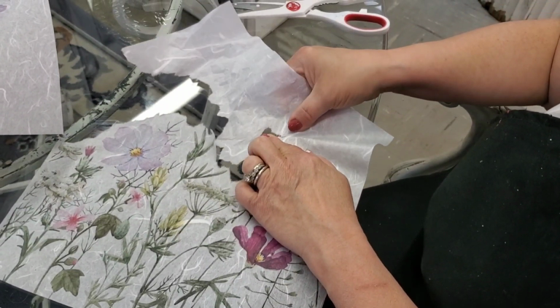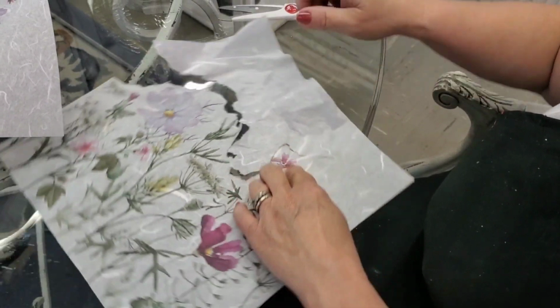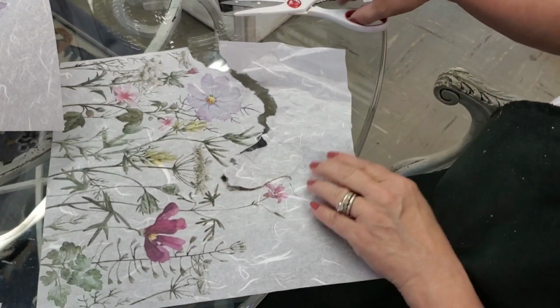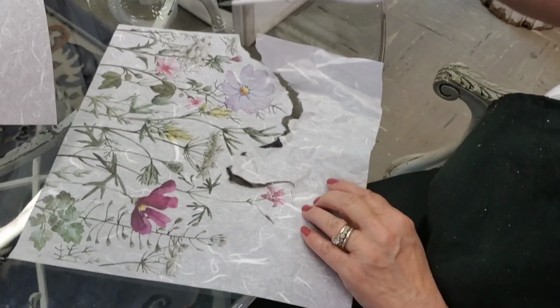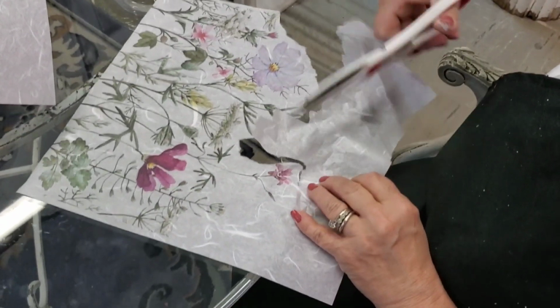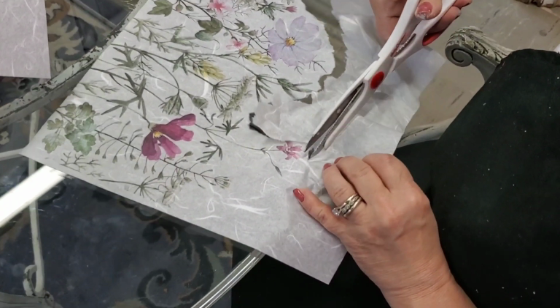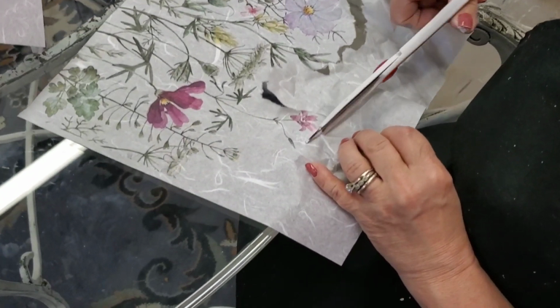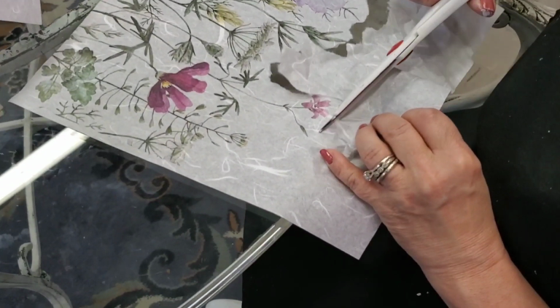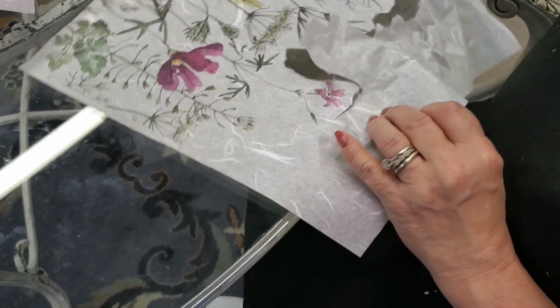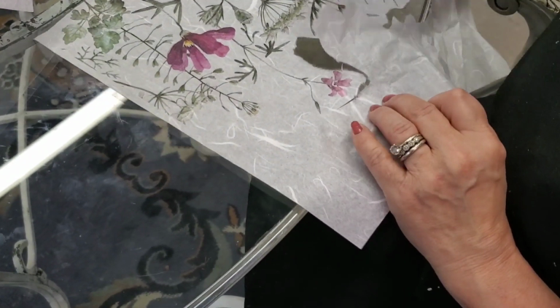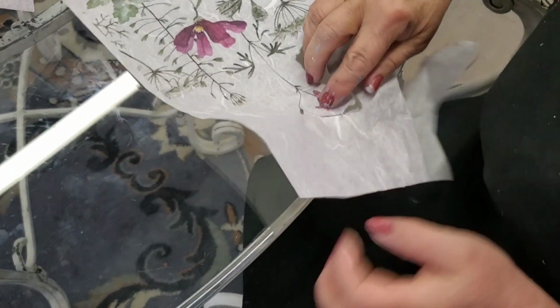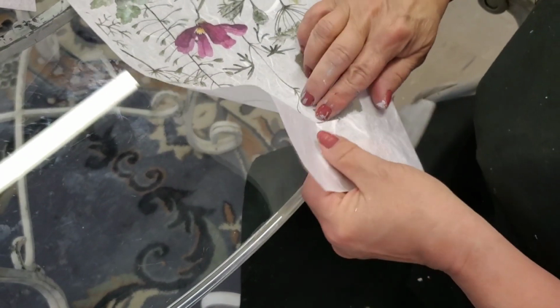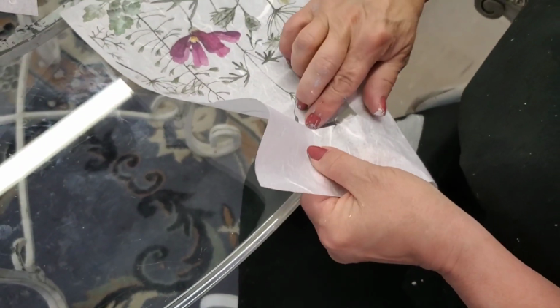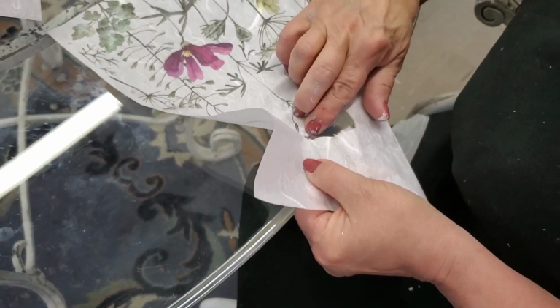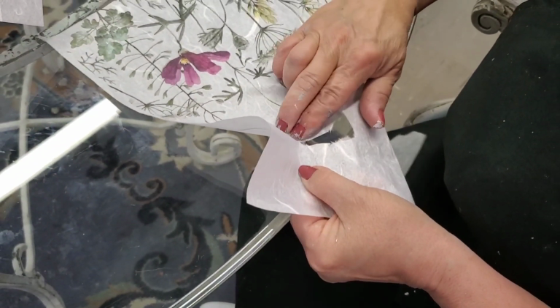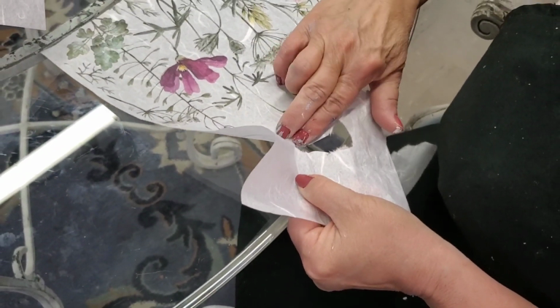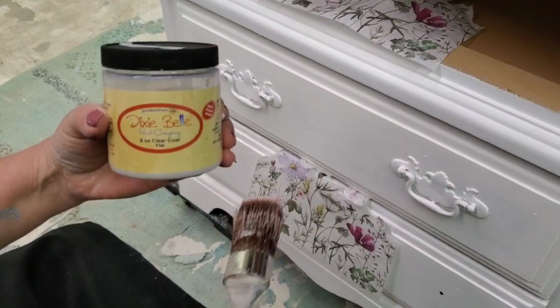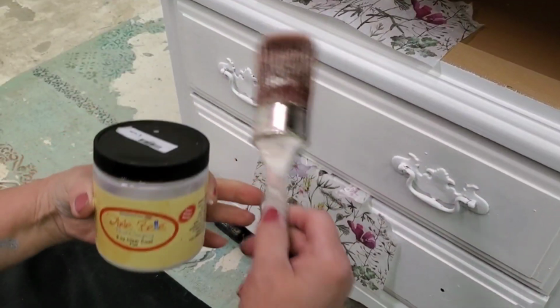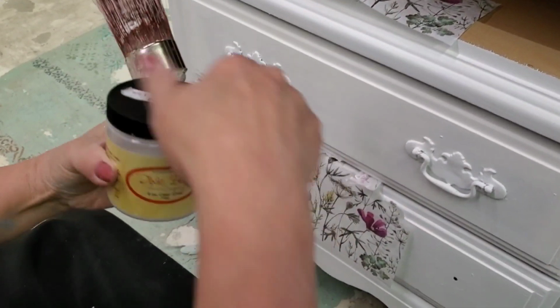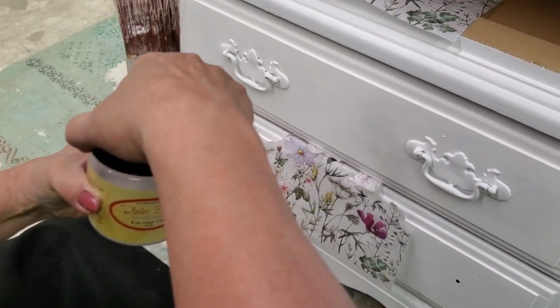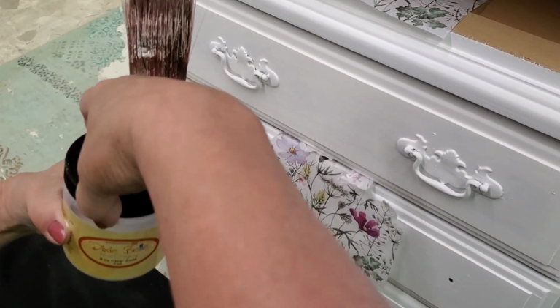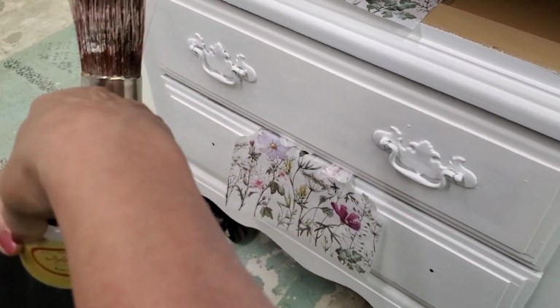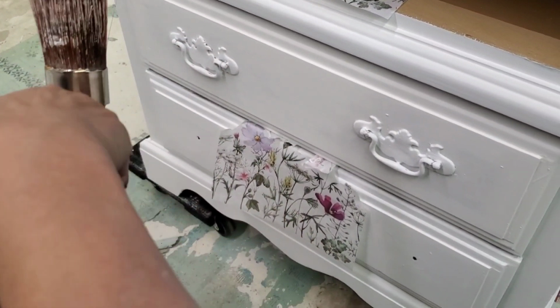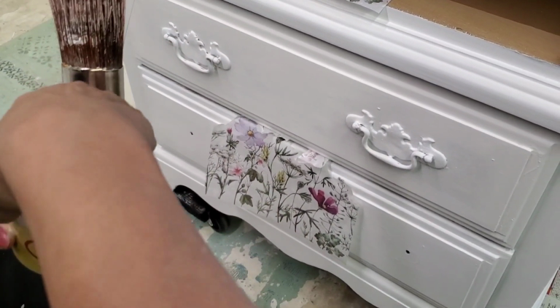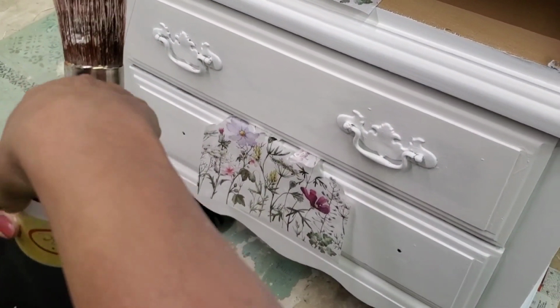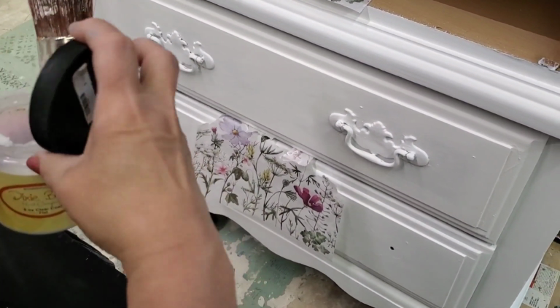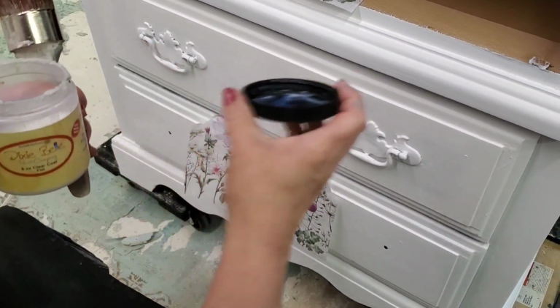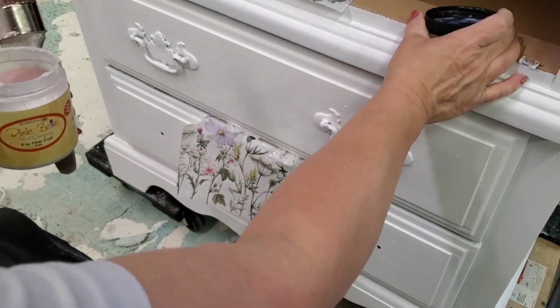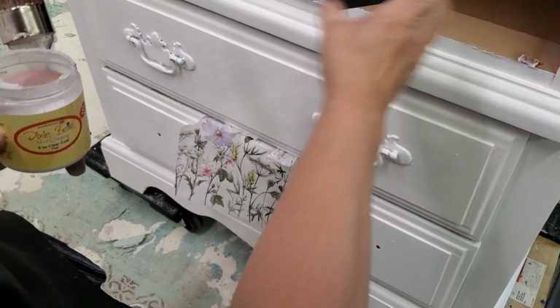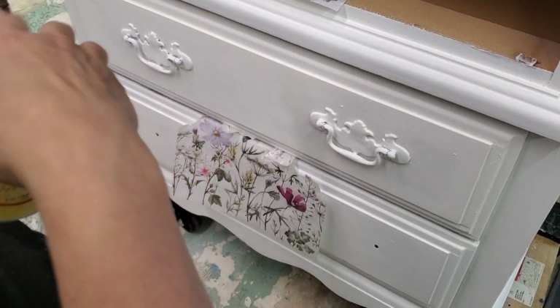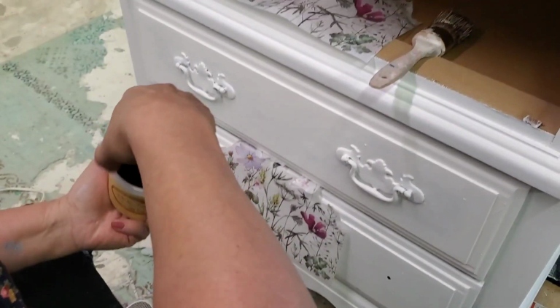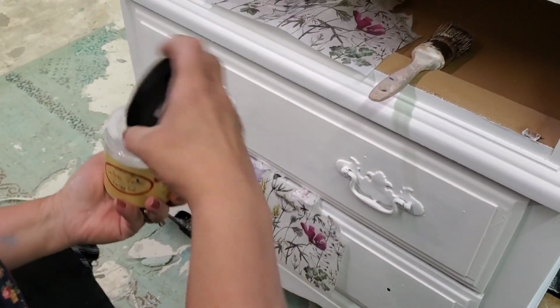This week we're busy with this decoupage paper, getting this design on, and just getting this piece ready. I am using Dixie Belle's Clear Coat in Flat as my decoupage medium.